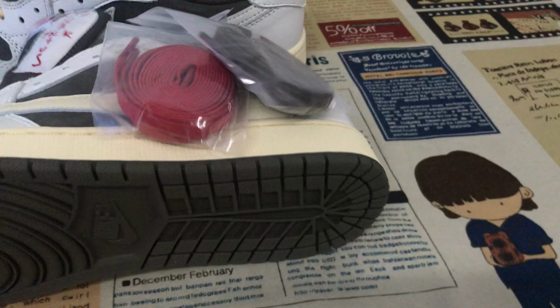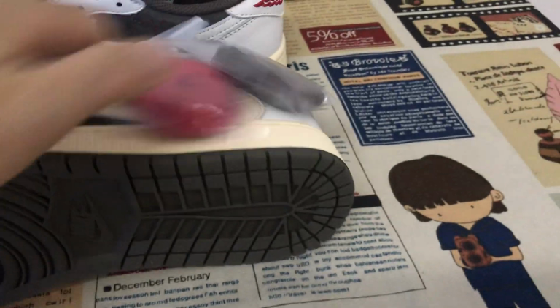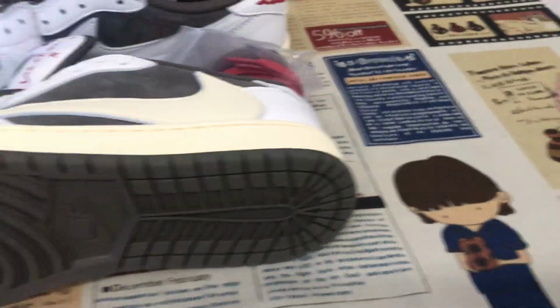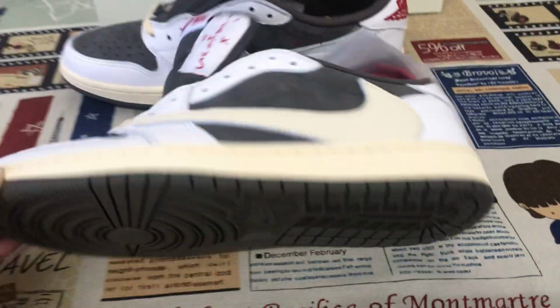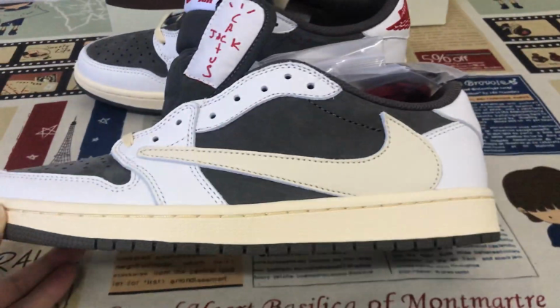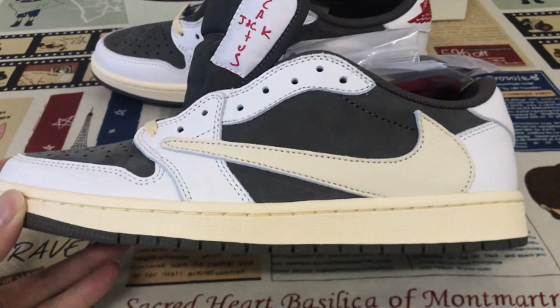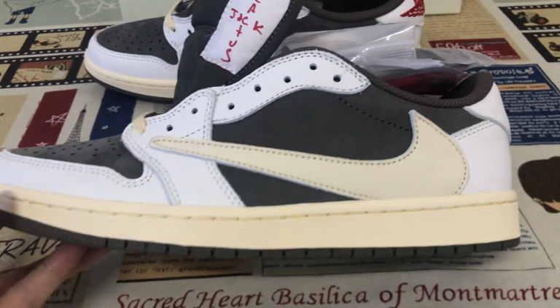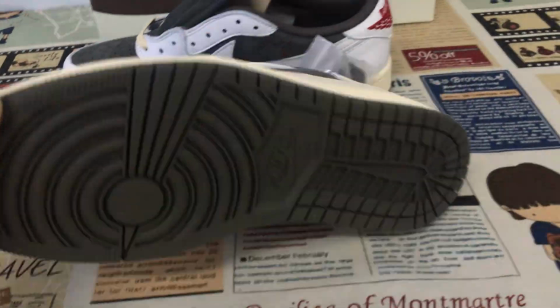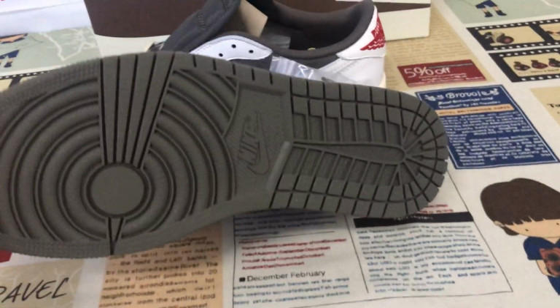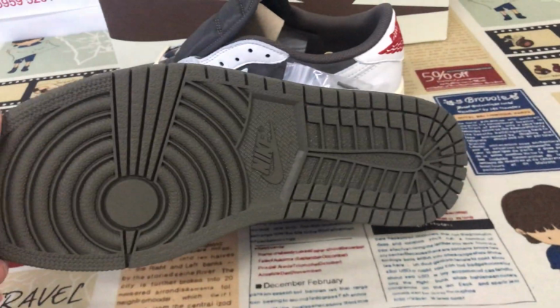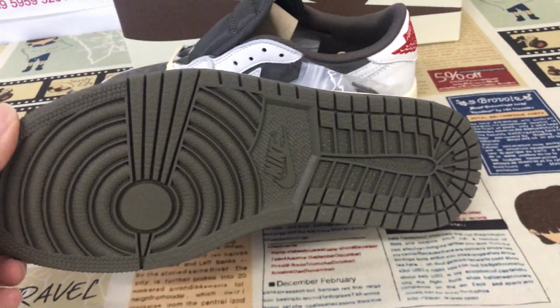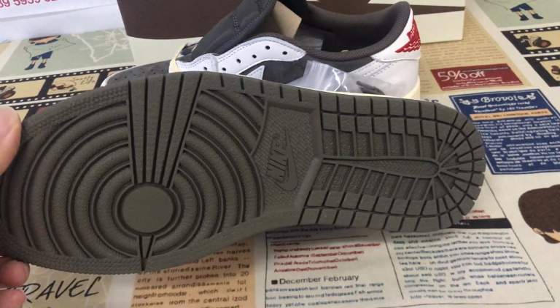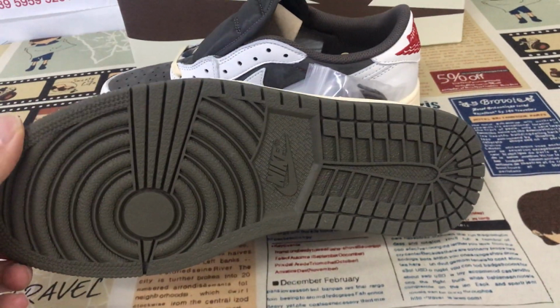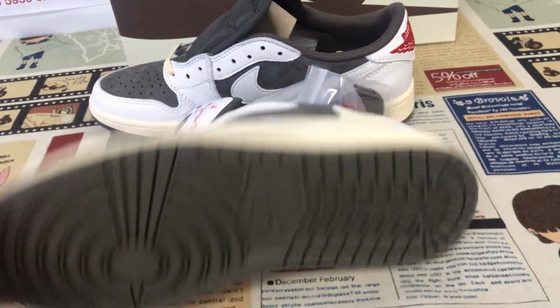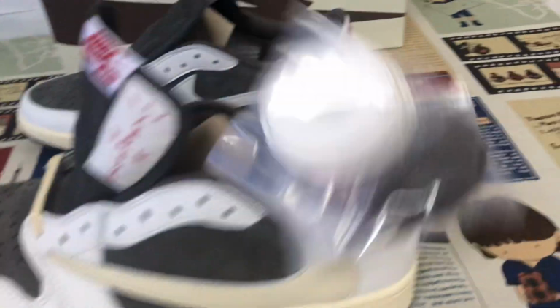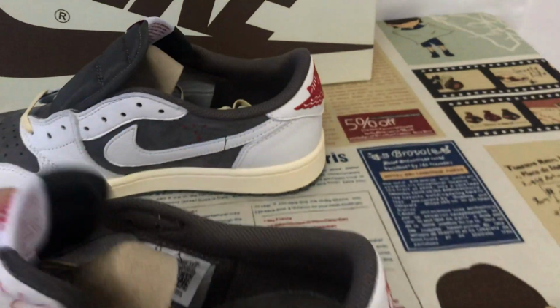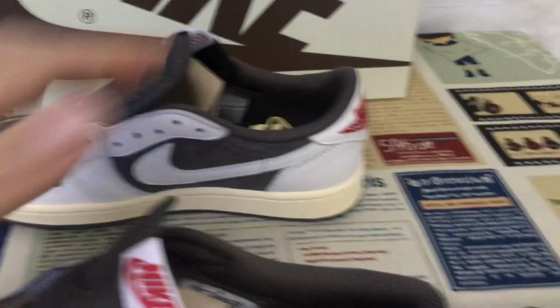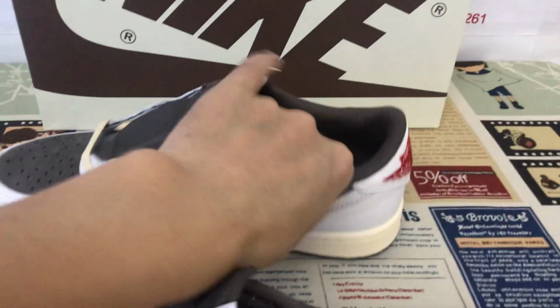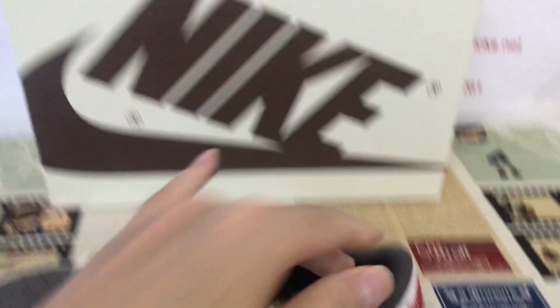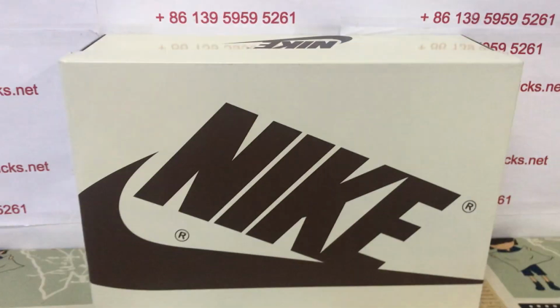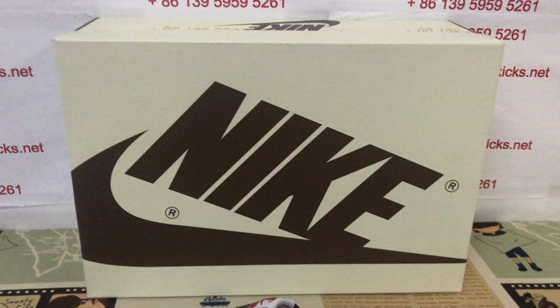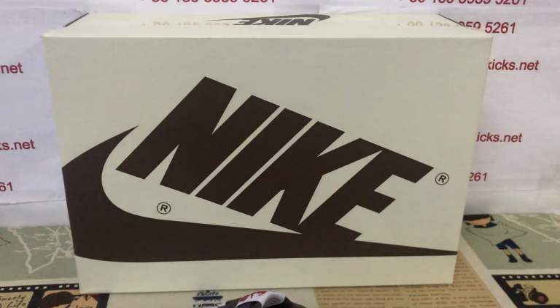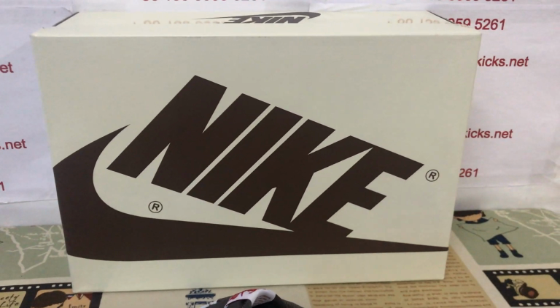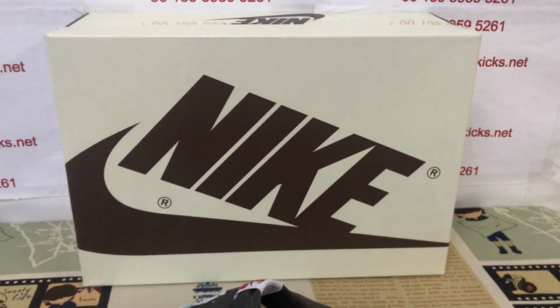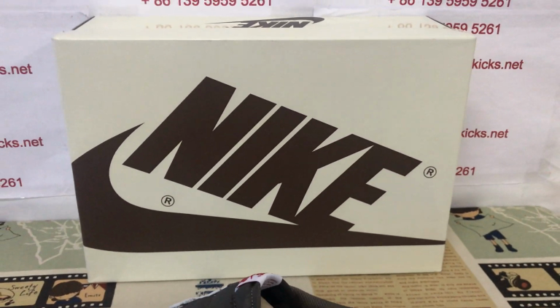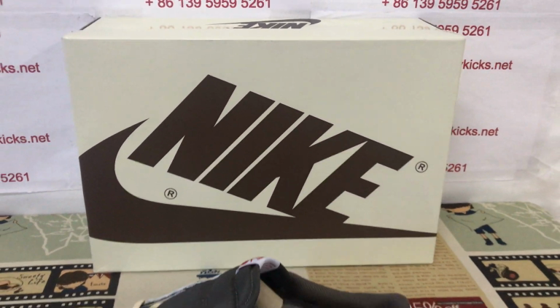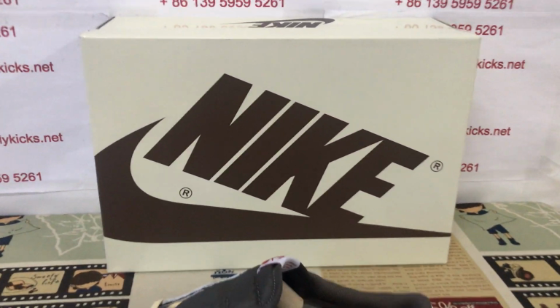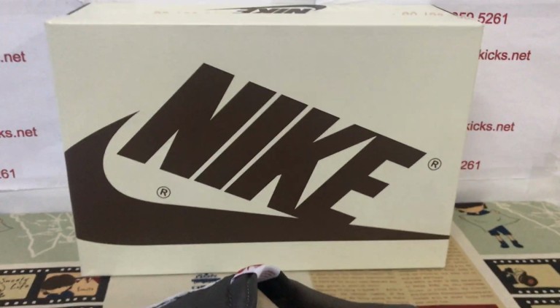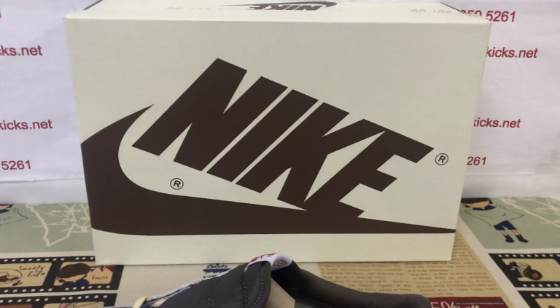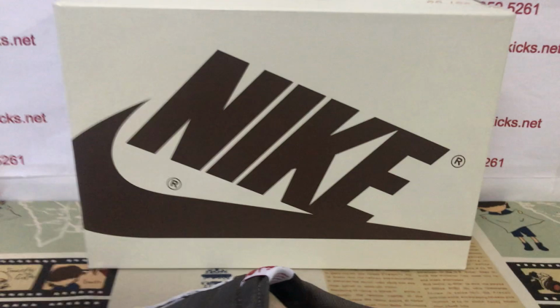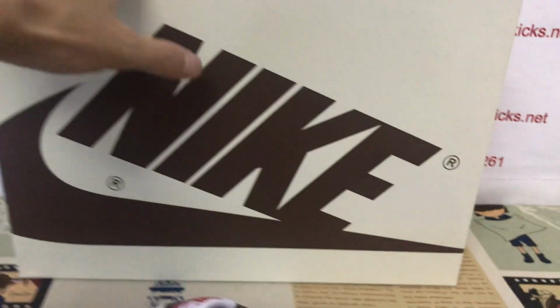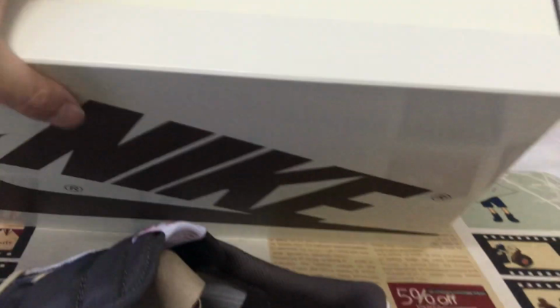The sail color rubber sidewall and the brown color rubber outsole as well. The suit box is sail and brown color.